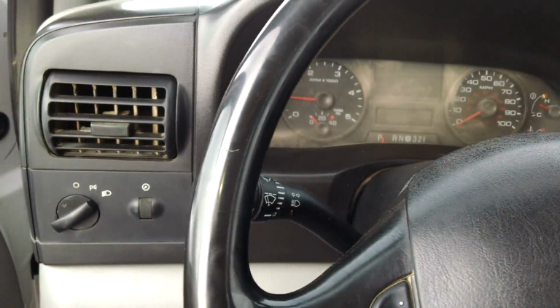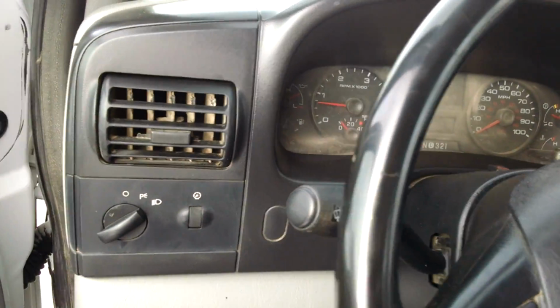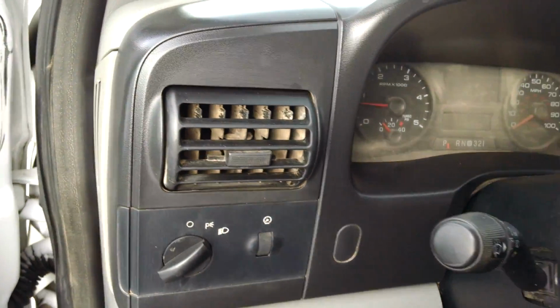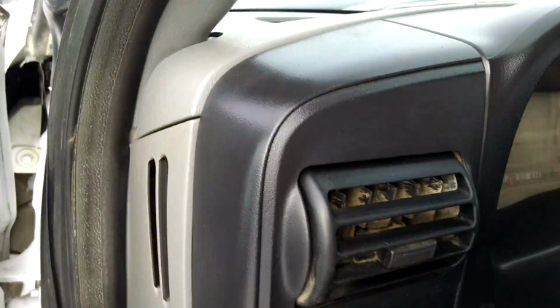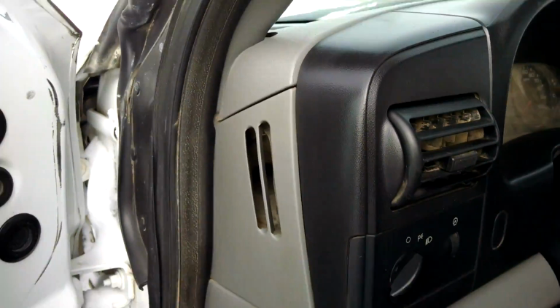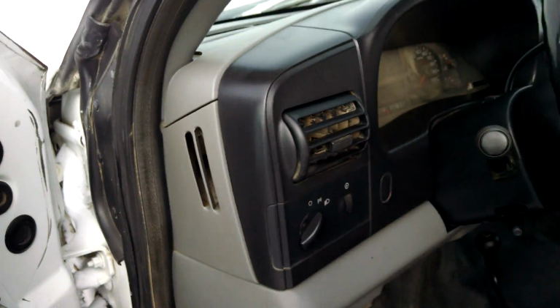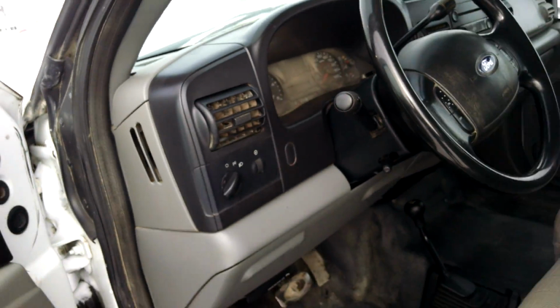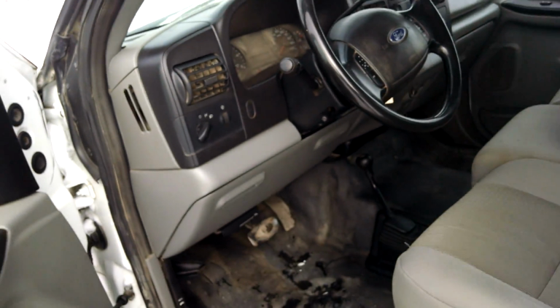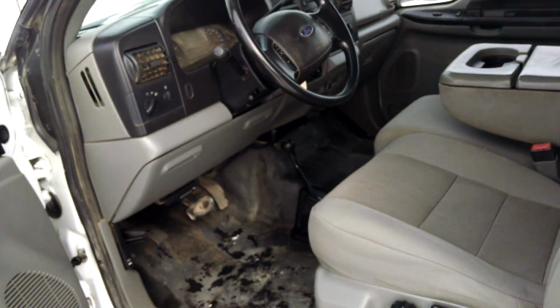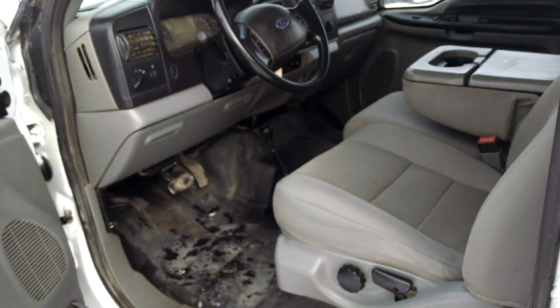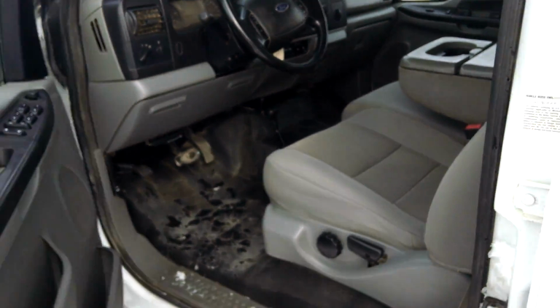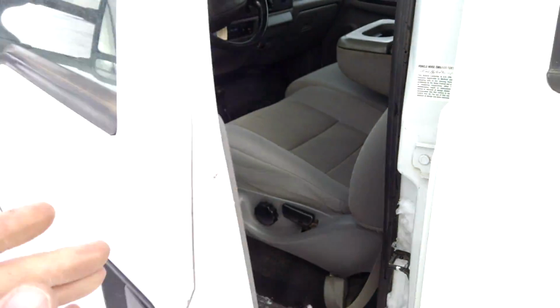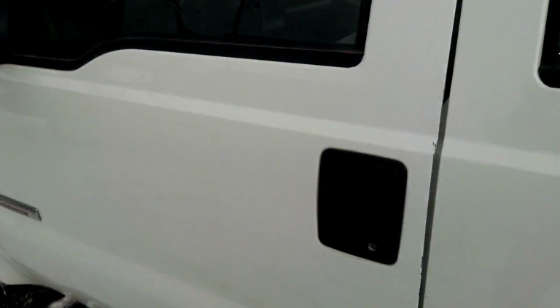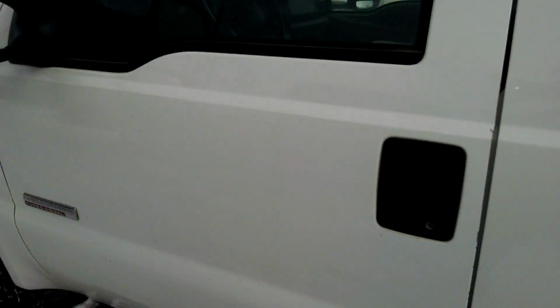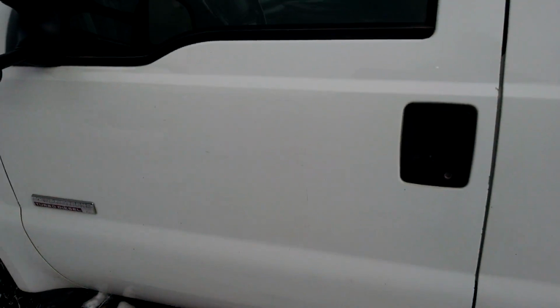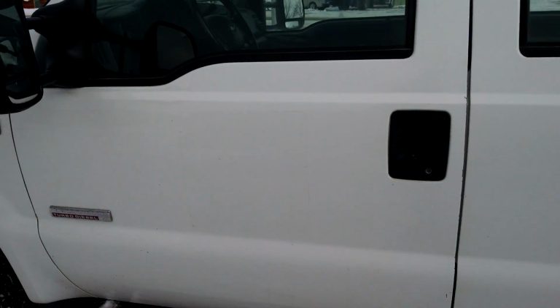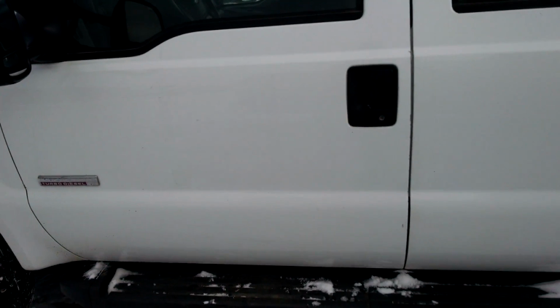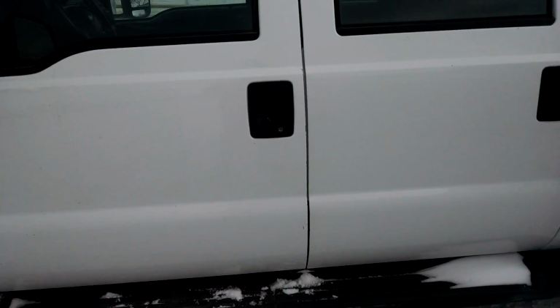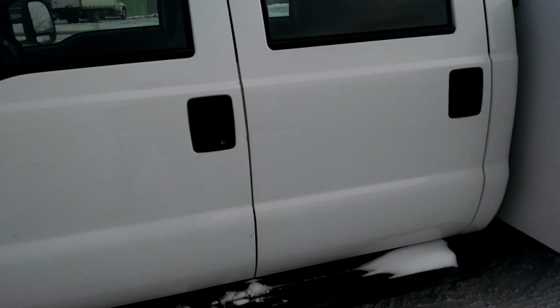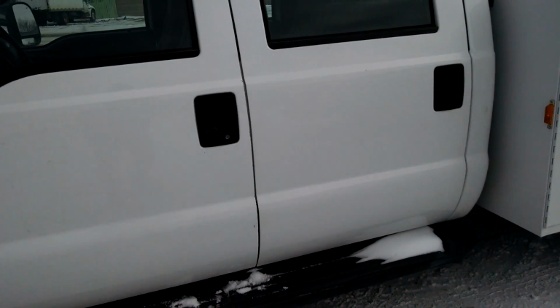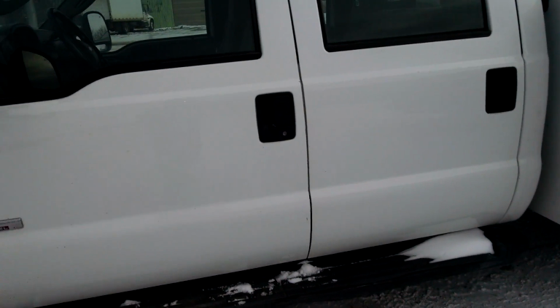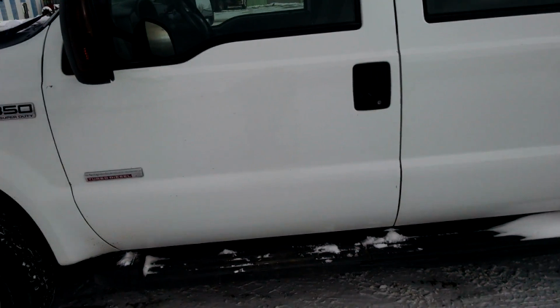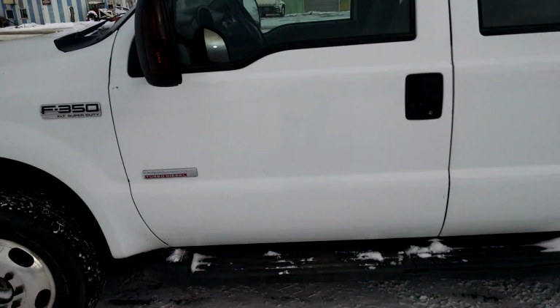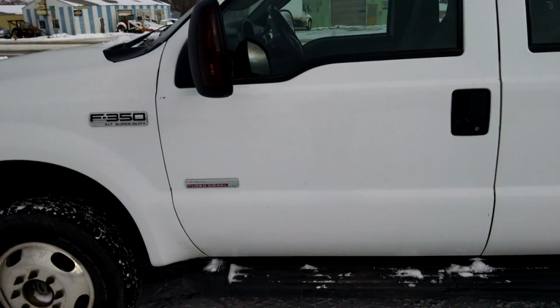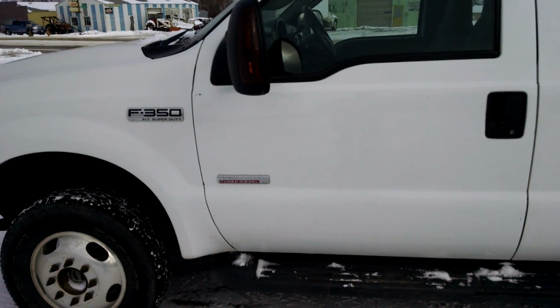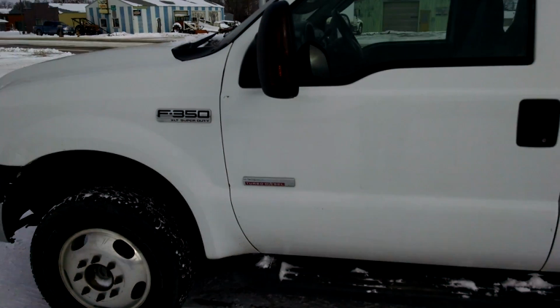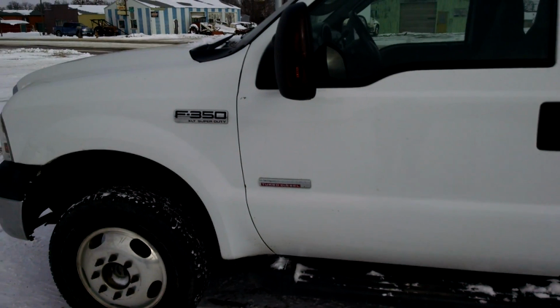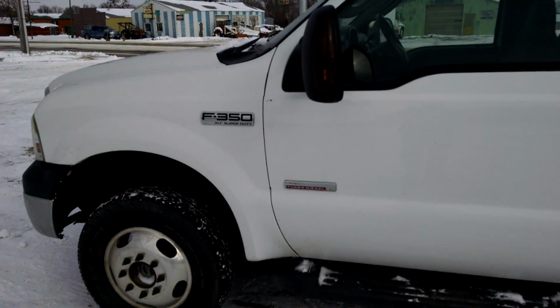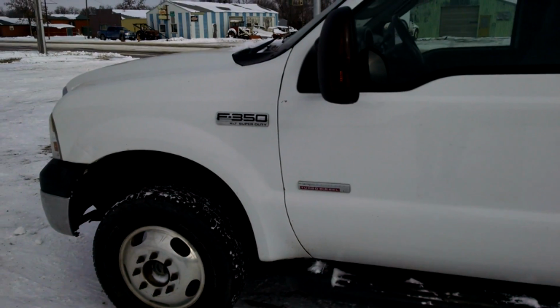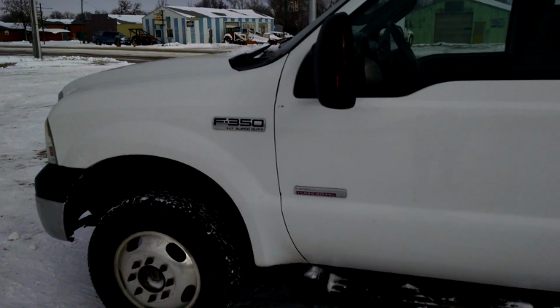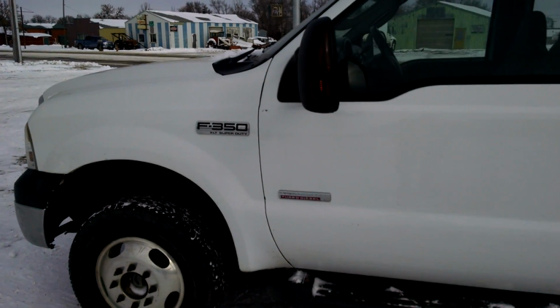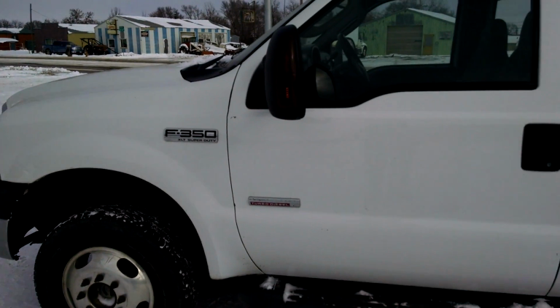Nice clean service truck for you. Like I said, it's the XLT package, 2006 dually. Check it out today at benmeyerauctions.com — coming up on our online-only auction.